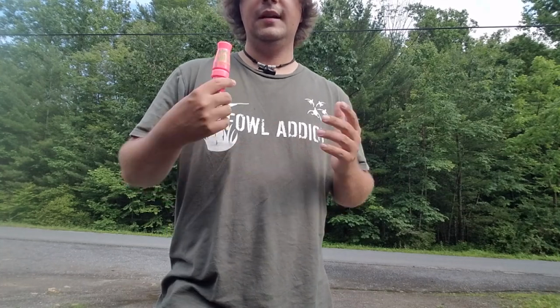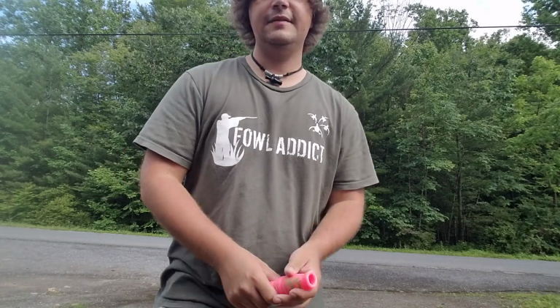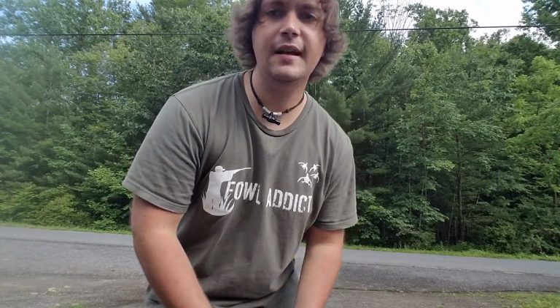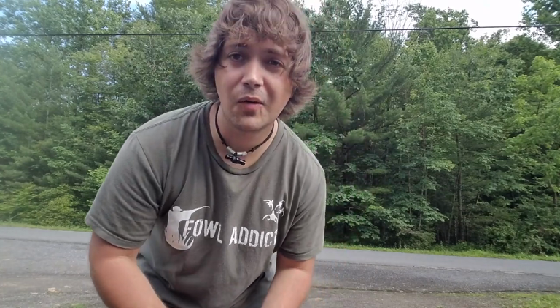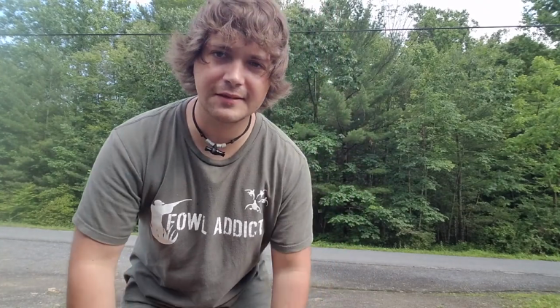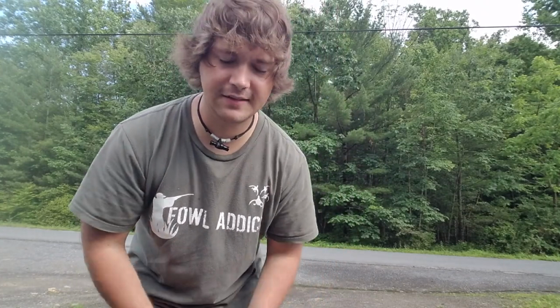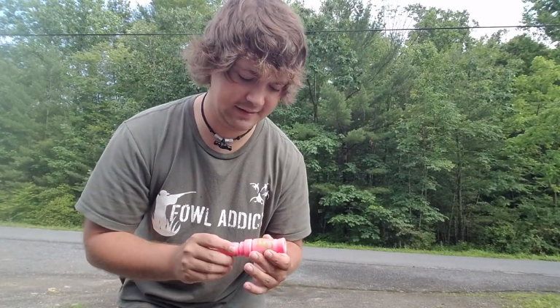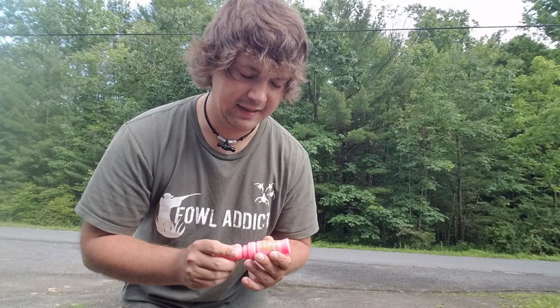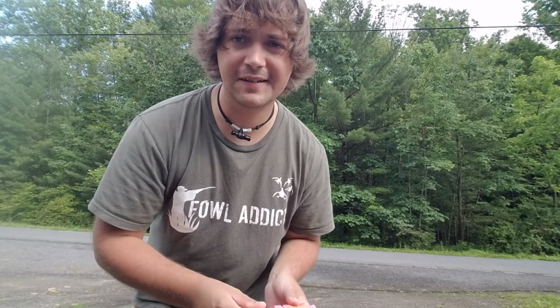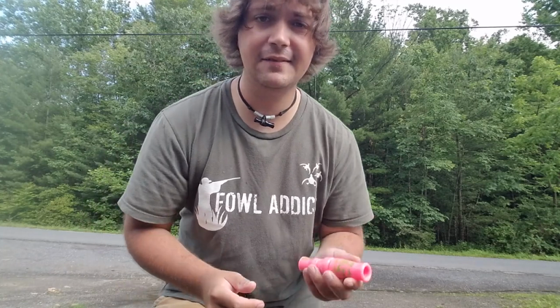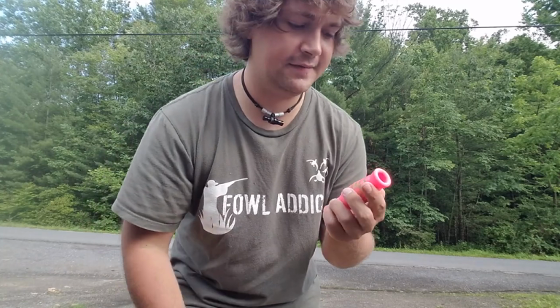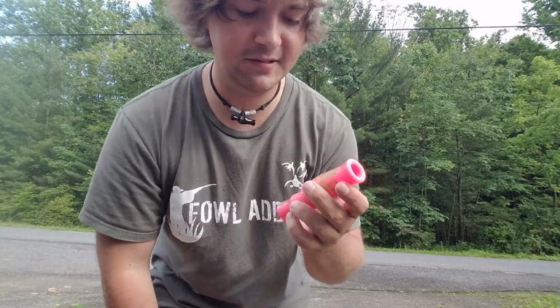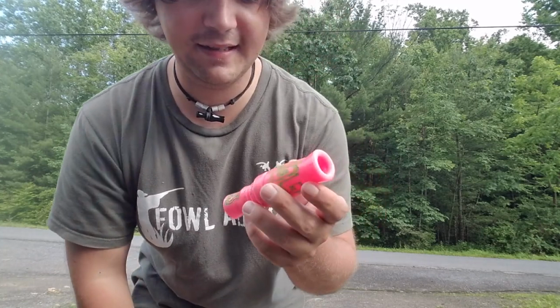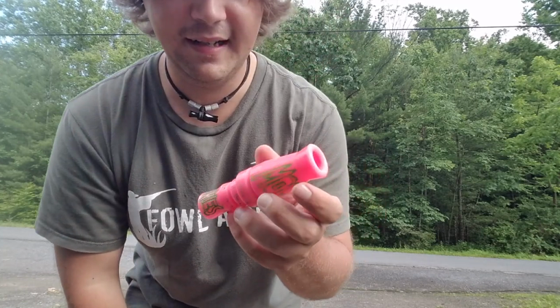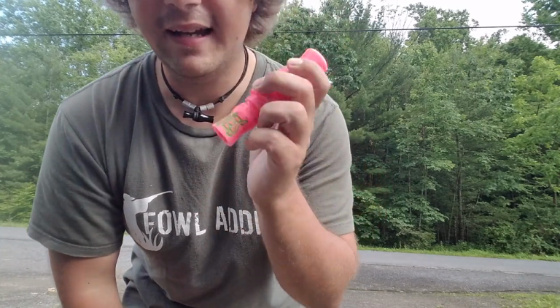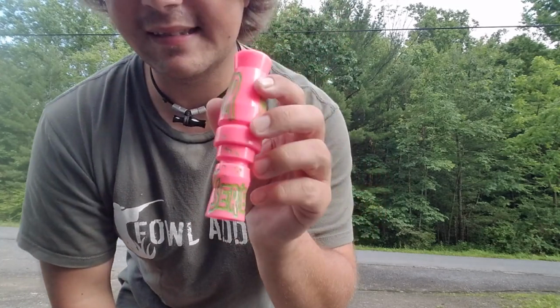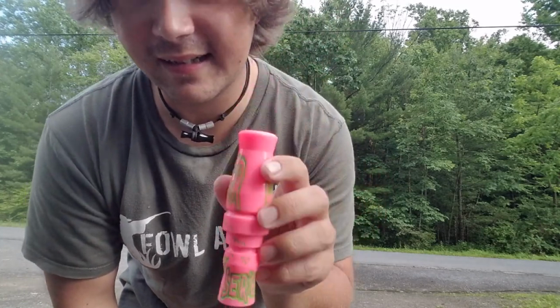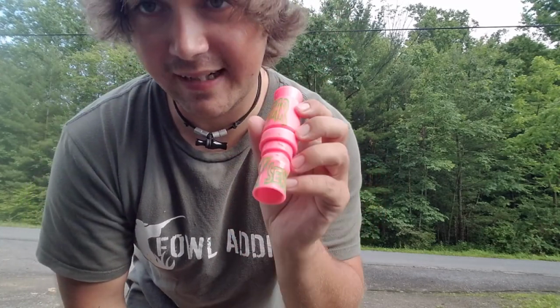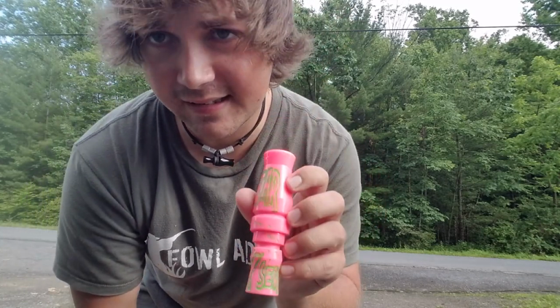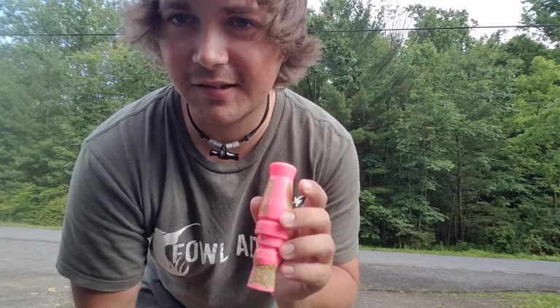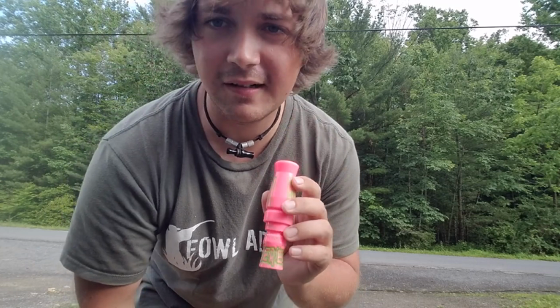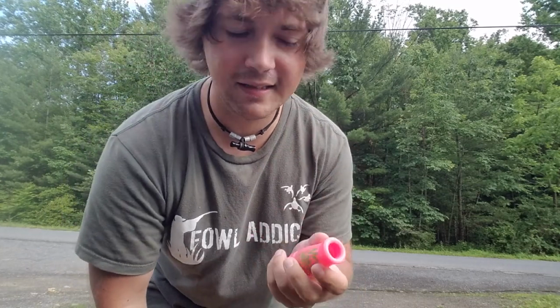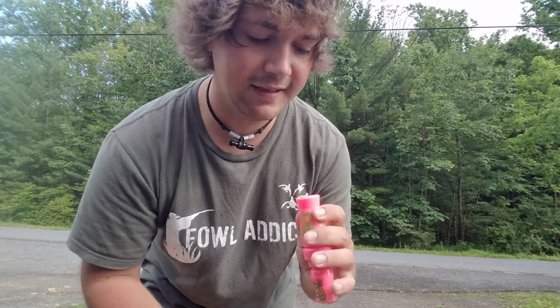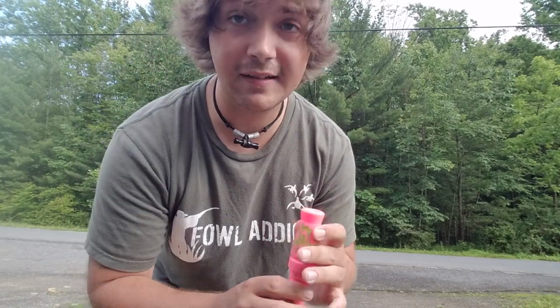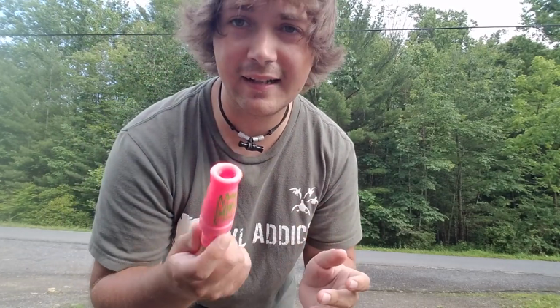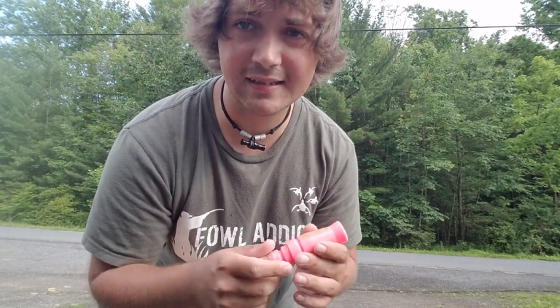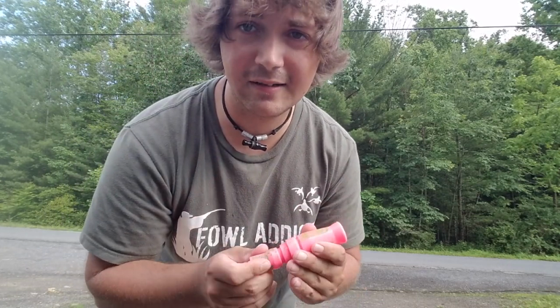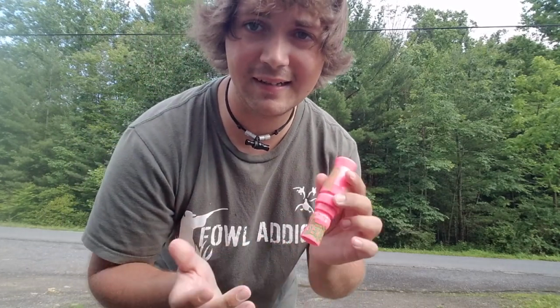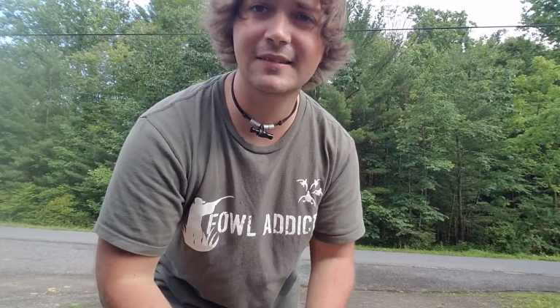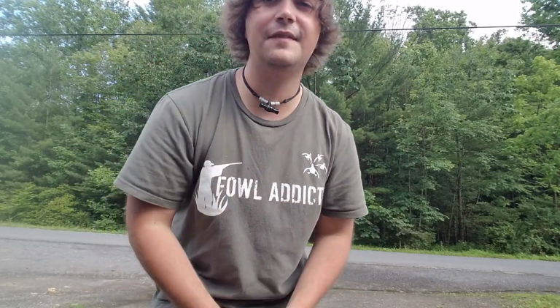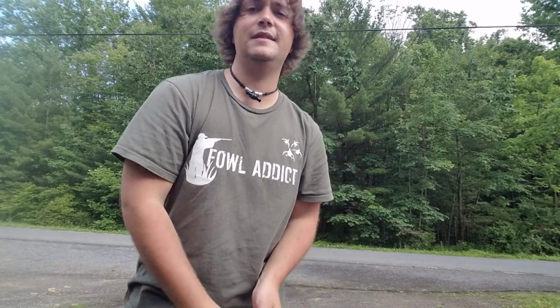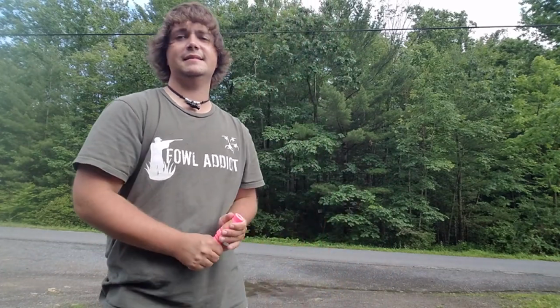Hello everyone, welcome to Spade Outdoors. We're going to do a sound file for the Moldgear EX3 X-Series Goose Call. So if you're interested in looking to buy, here's a little sound file of what it sounds like.